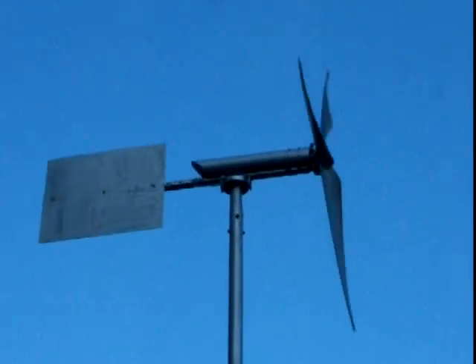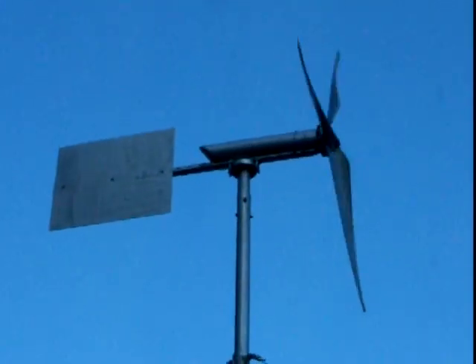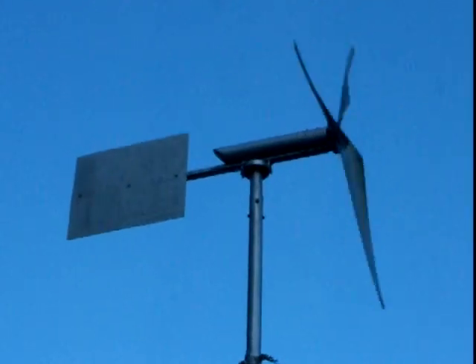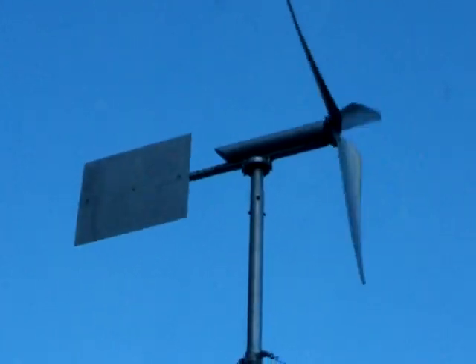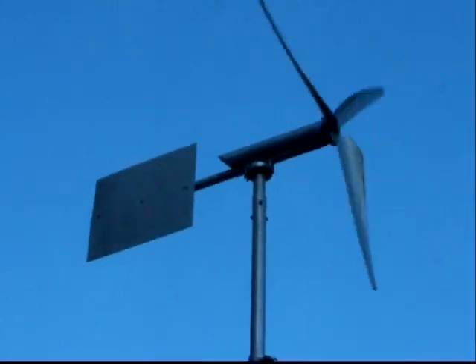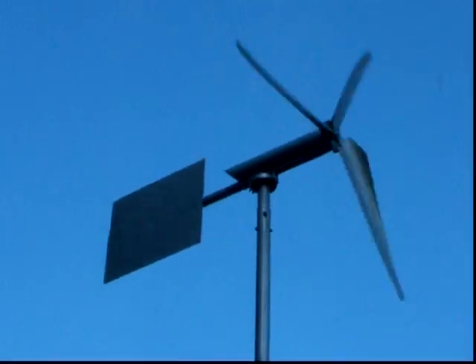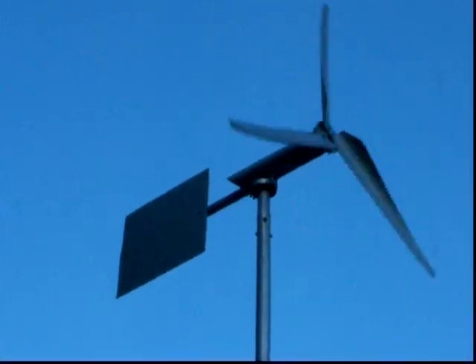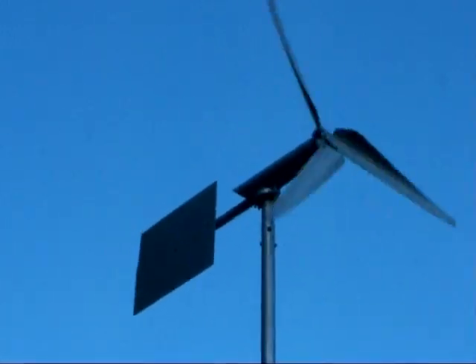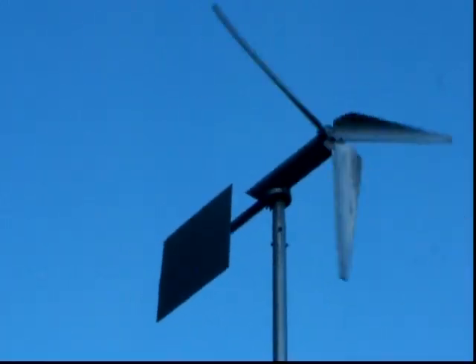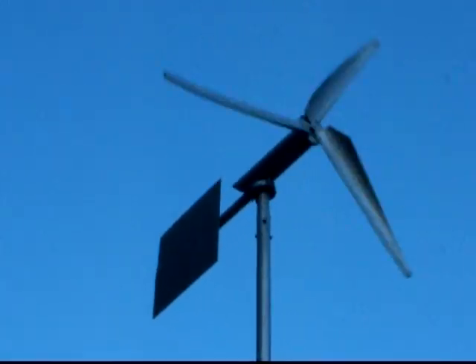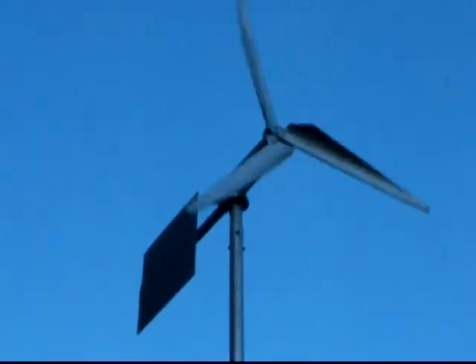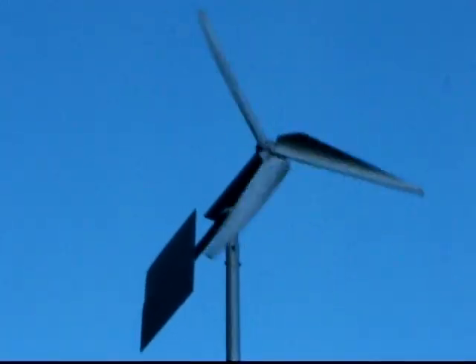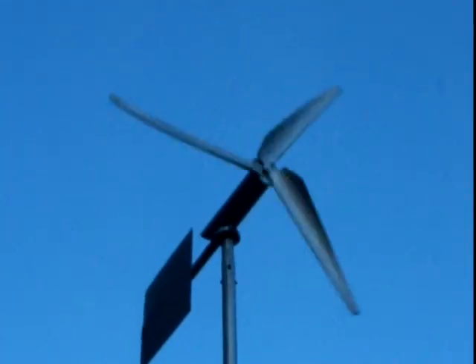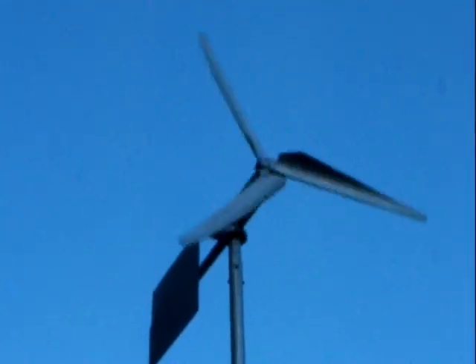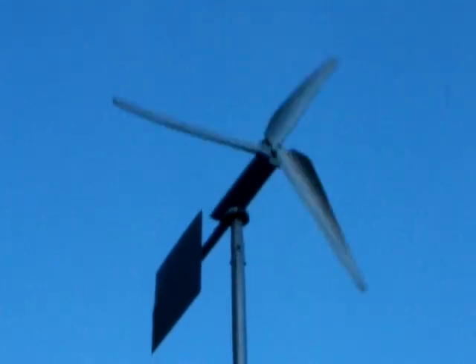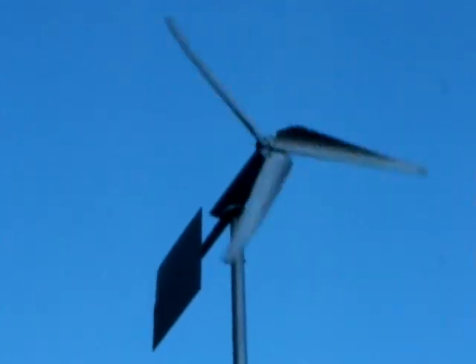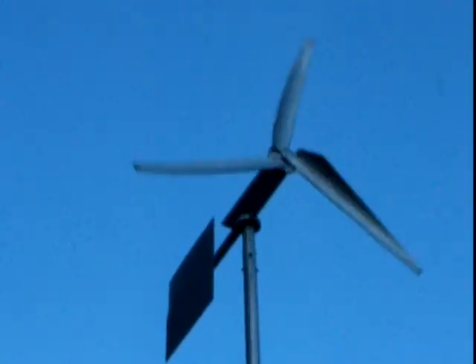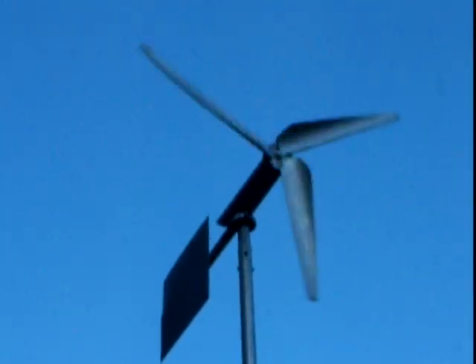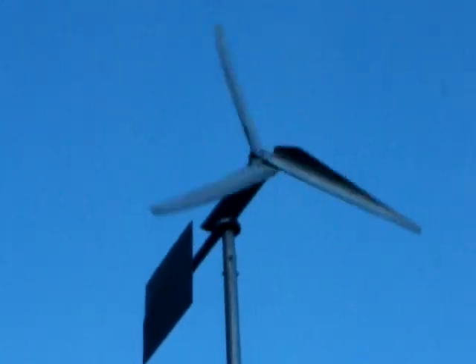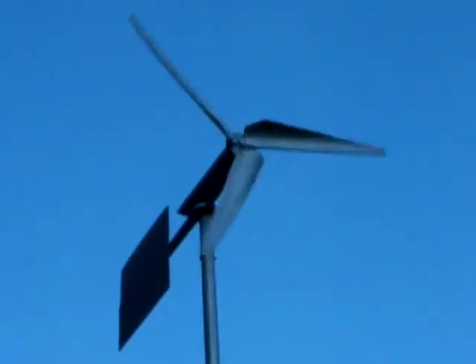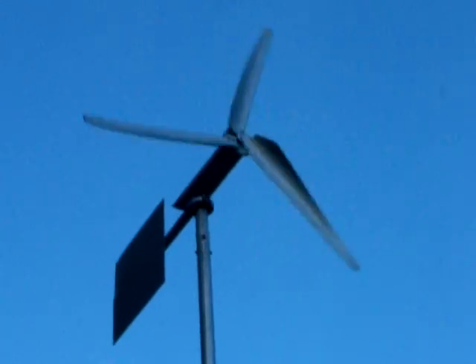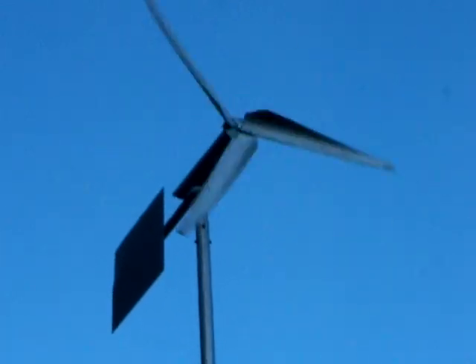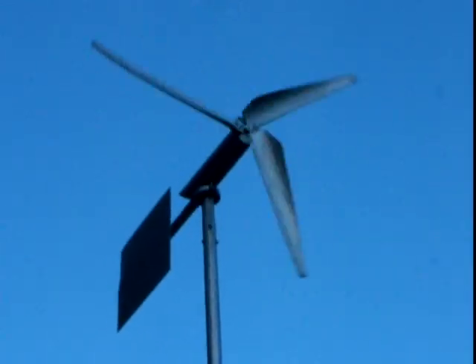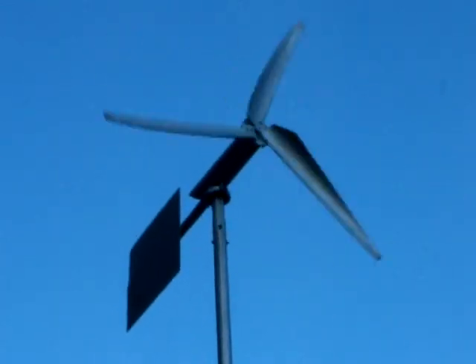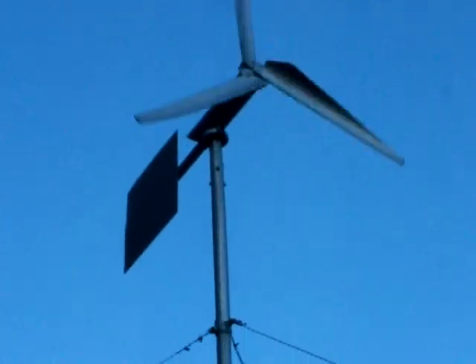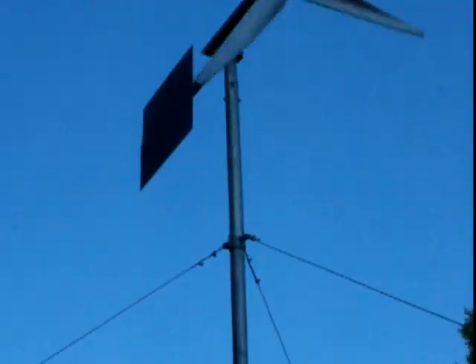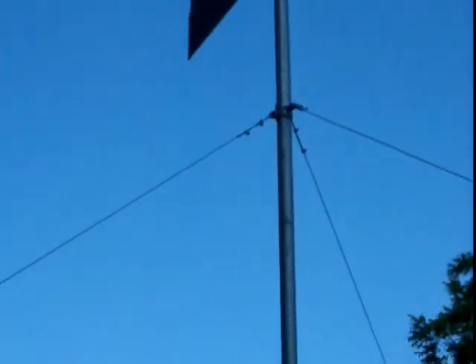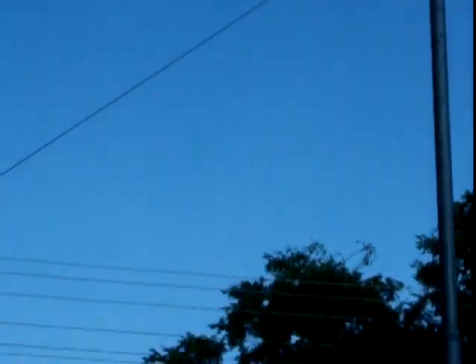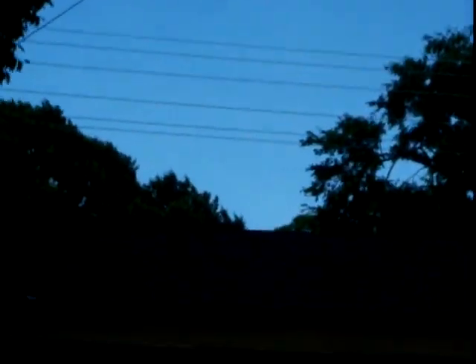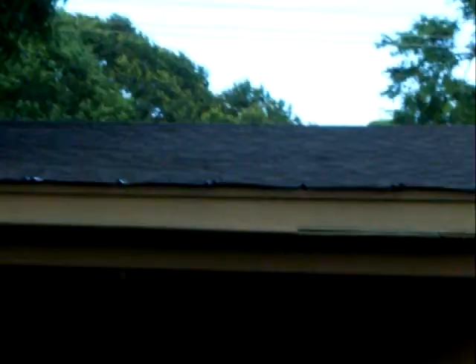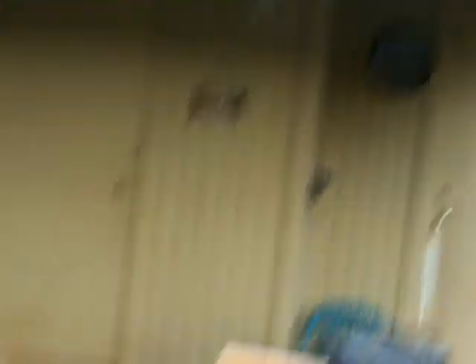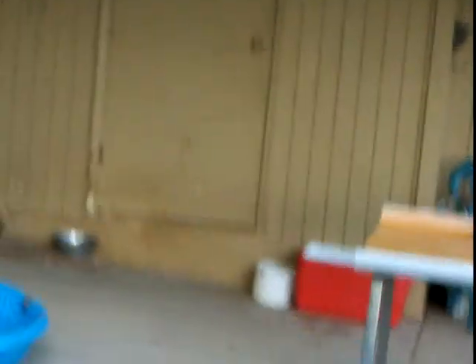You can see that tail's working — it turns it to the direction the wind's blowing. It's really moving alright.